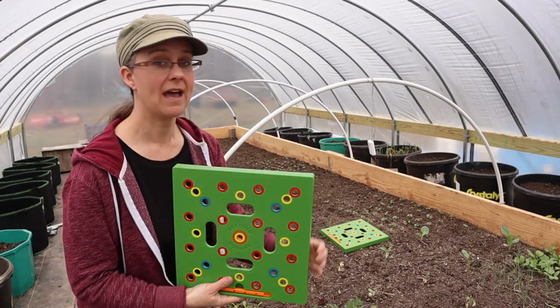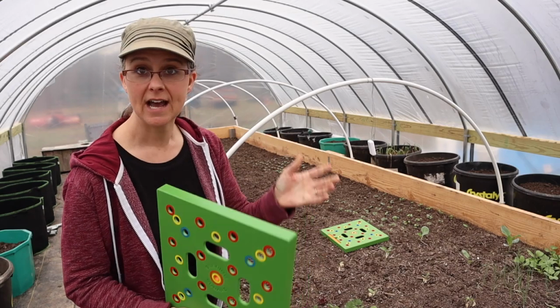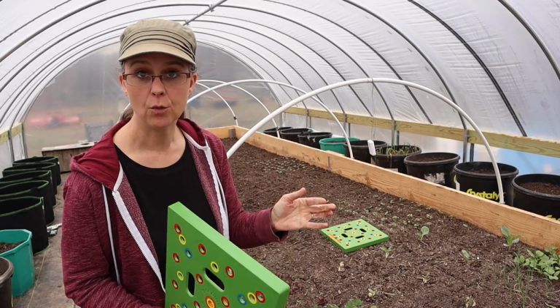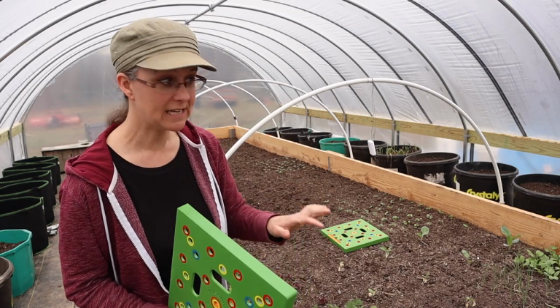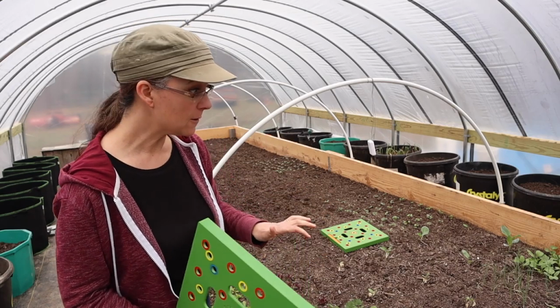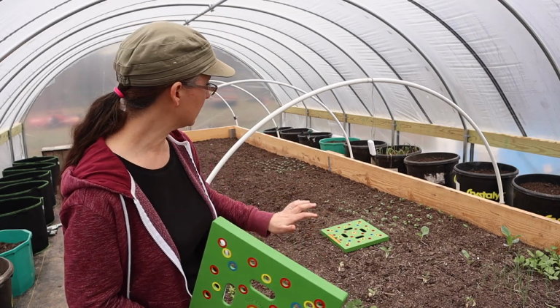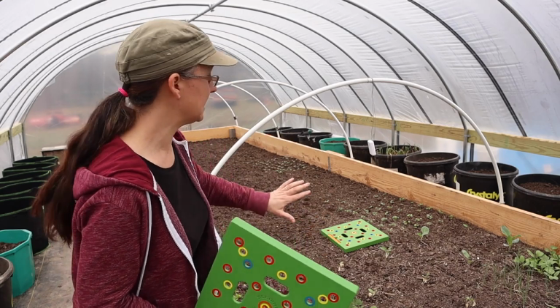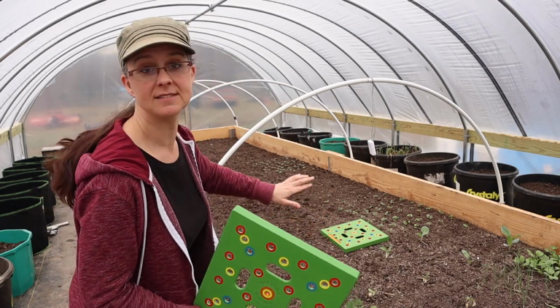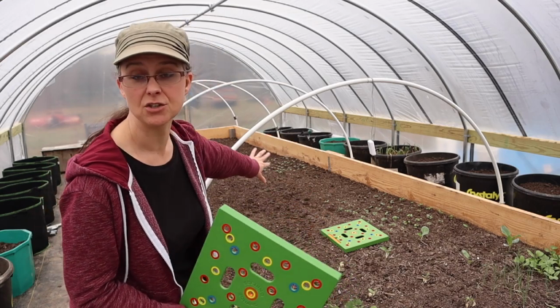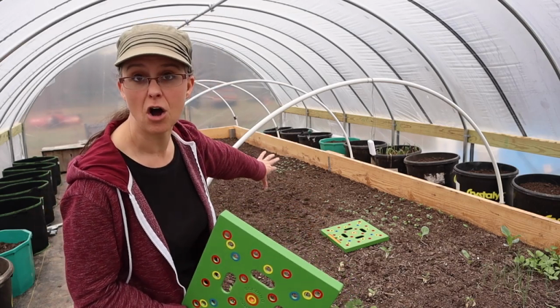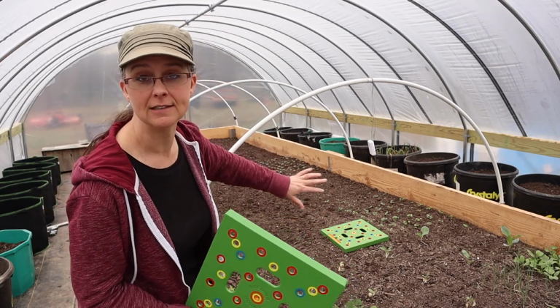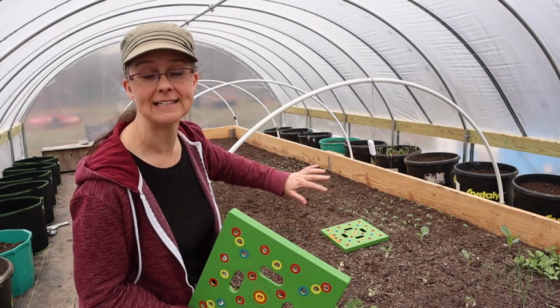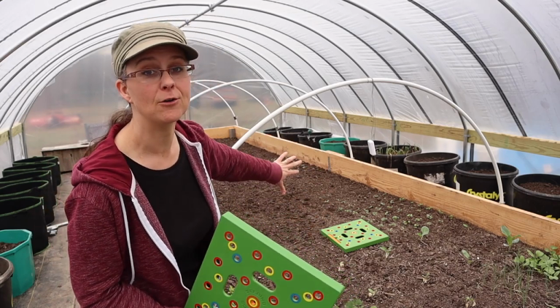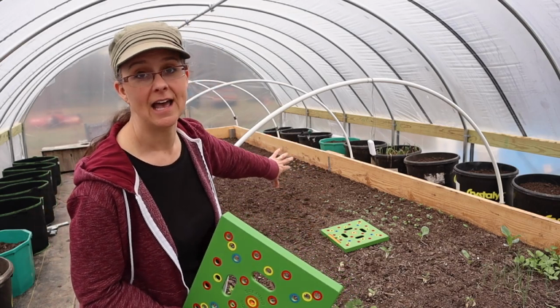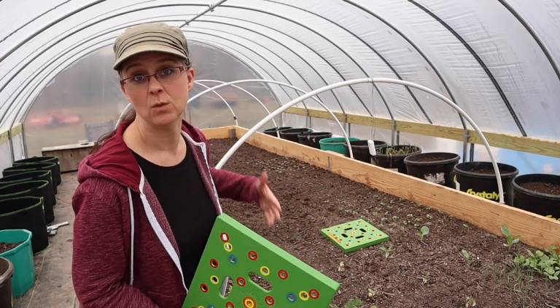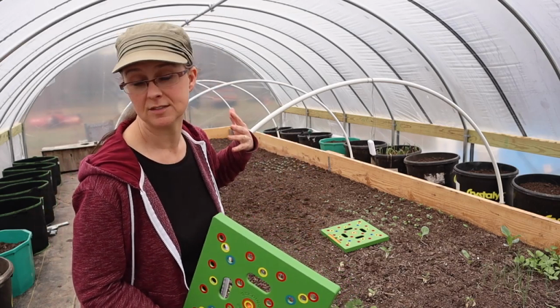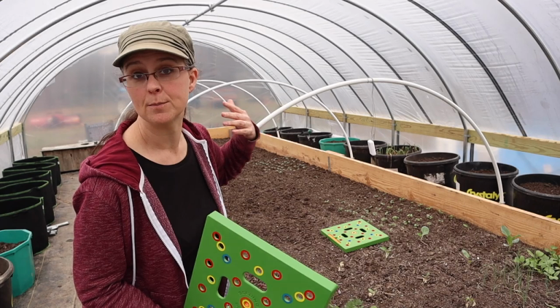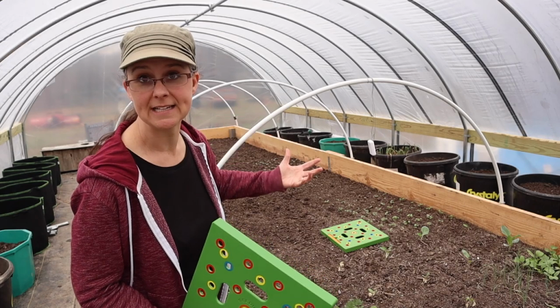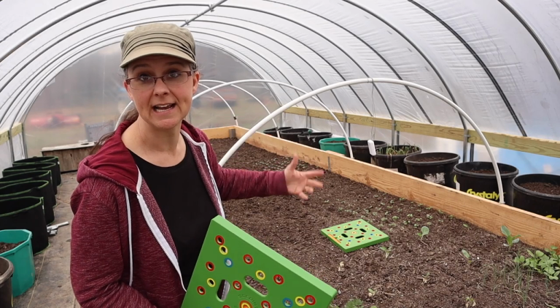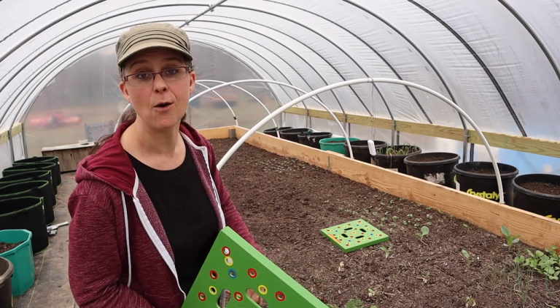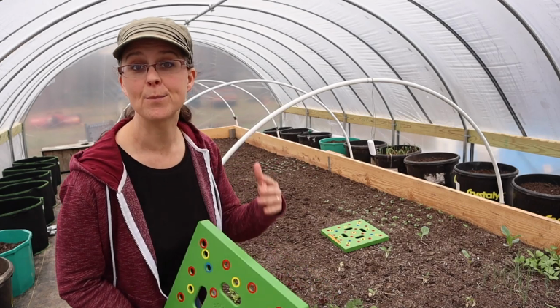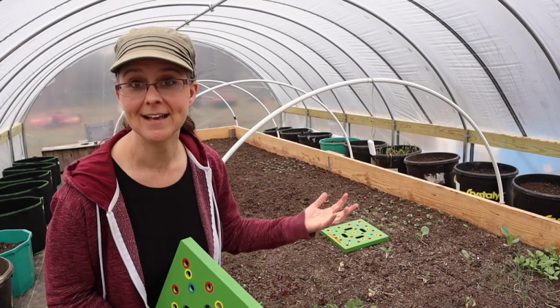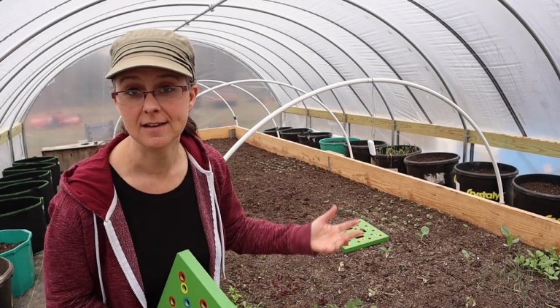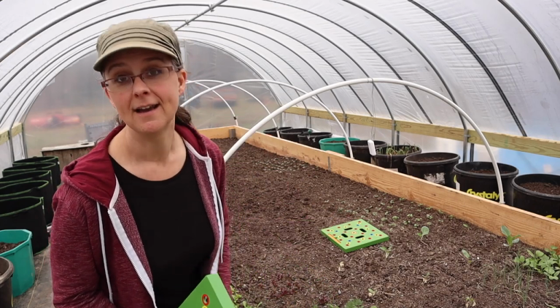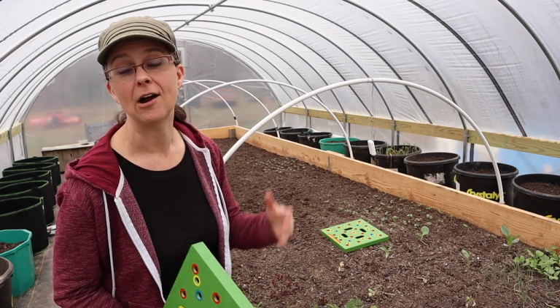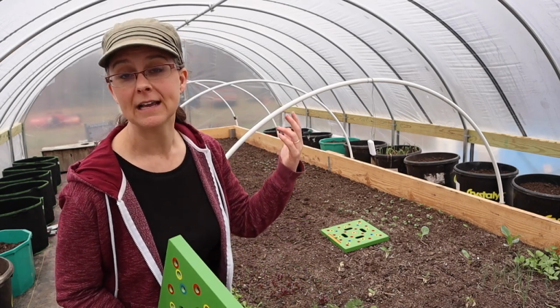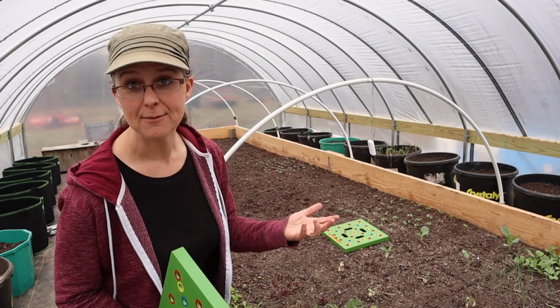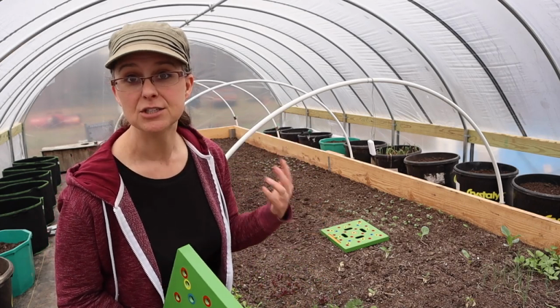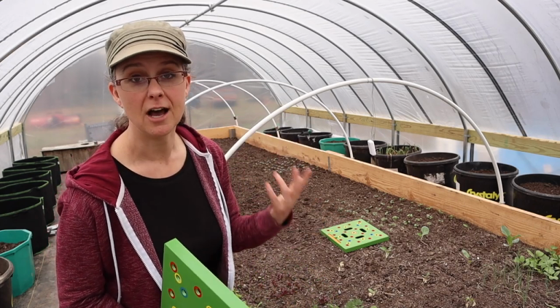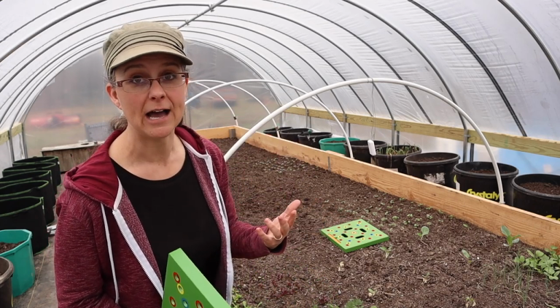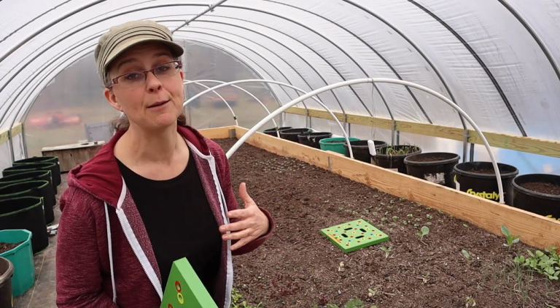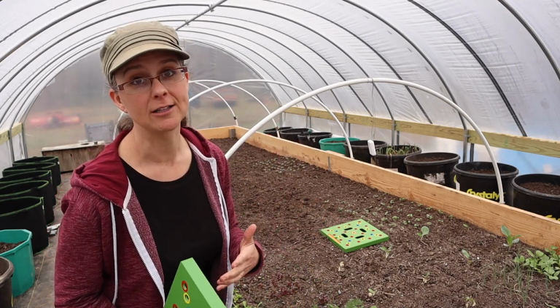Kevin and I are going to work together to get the center all lined out and then we can start planting our brassicas — our cabbage, cauliflower, and broccoli.